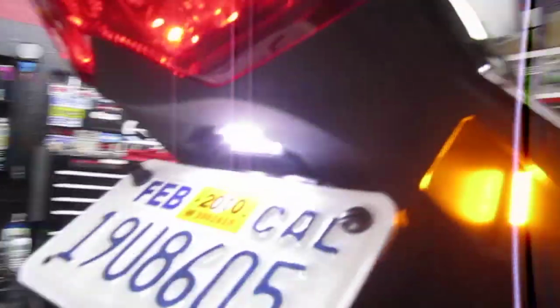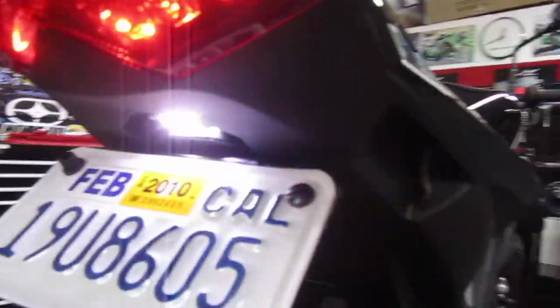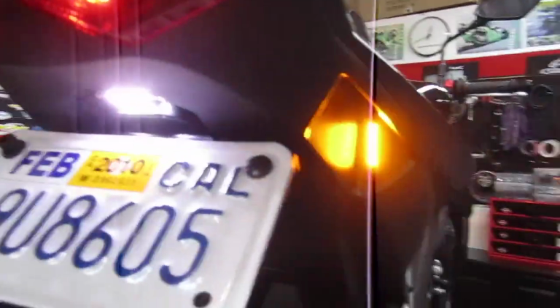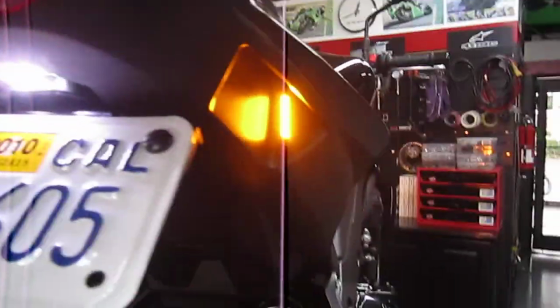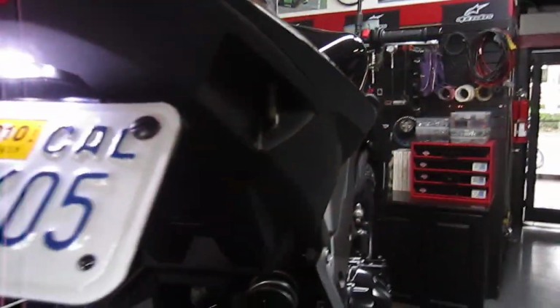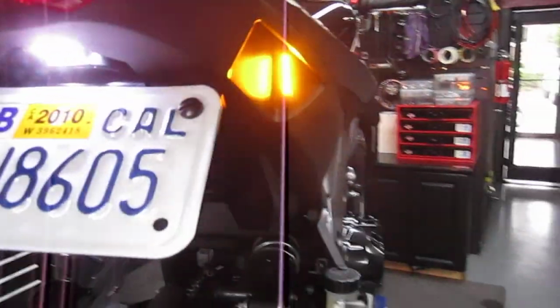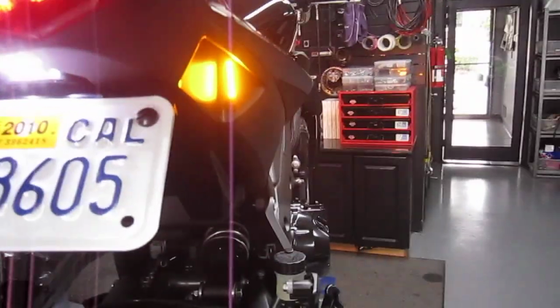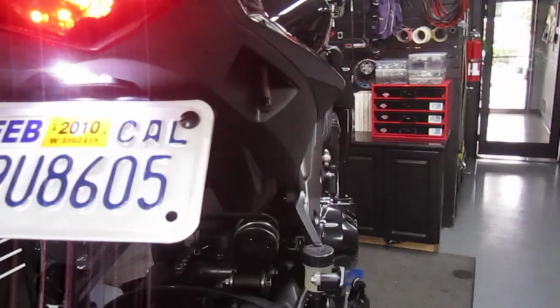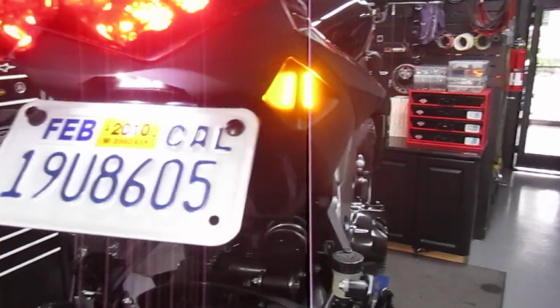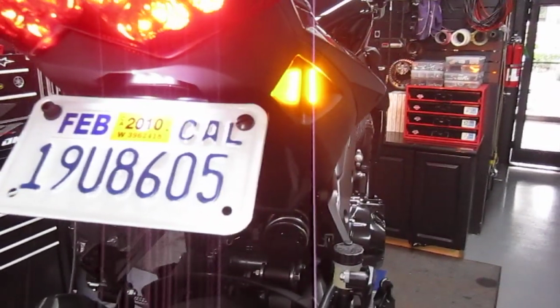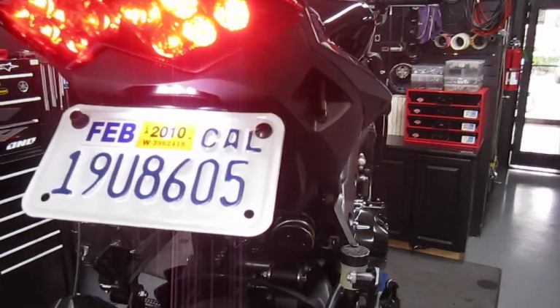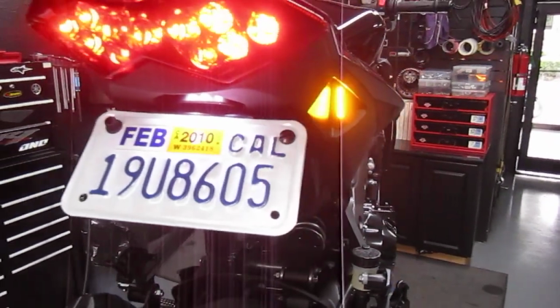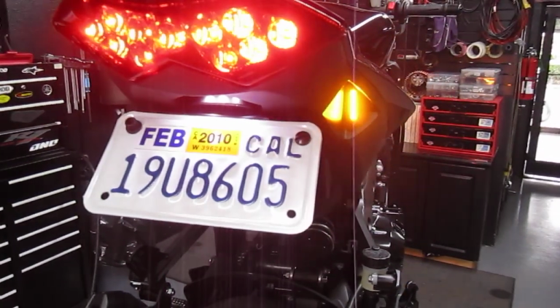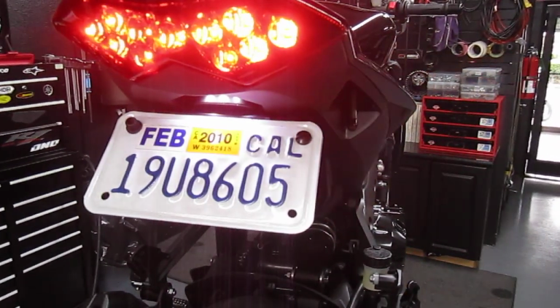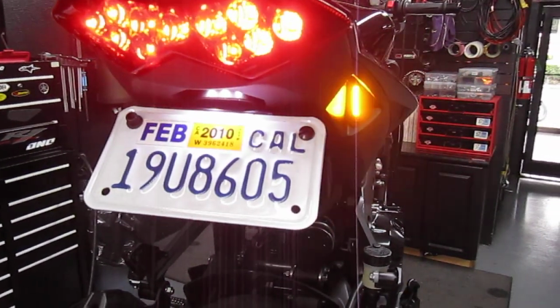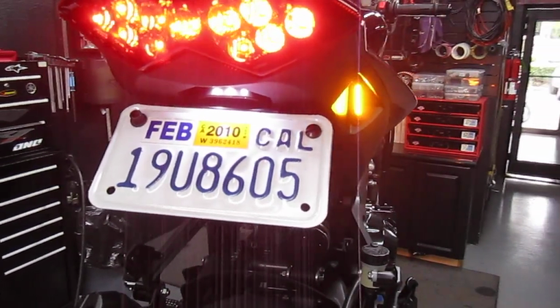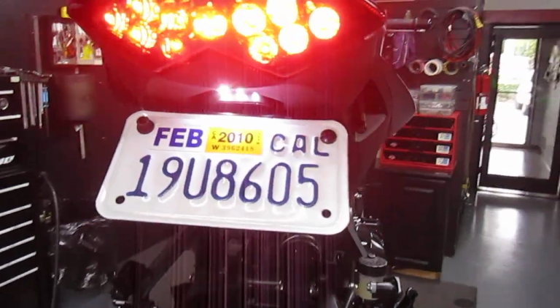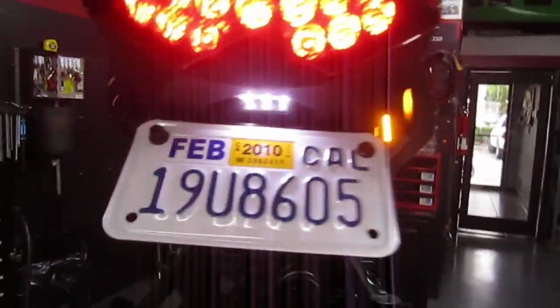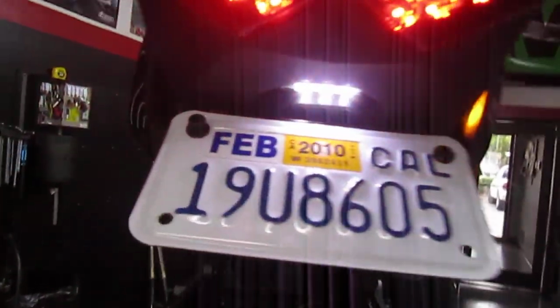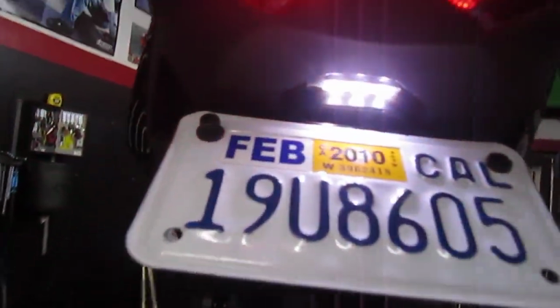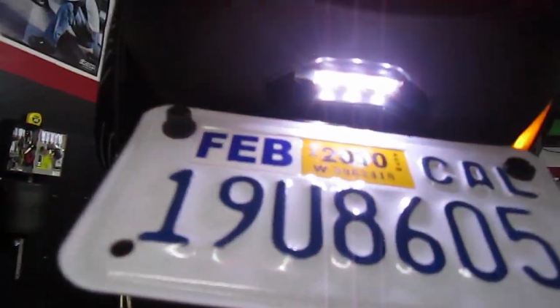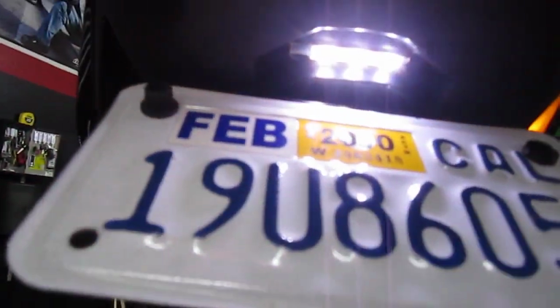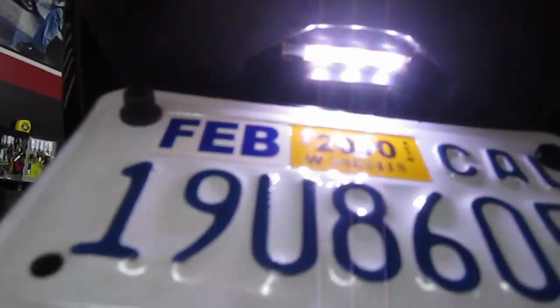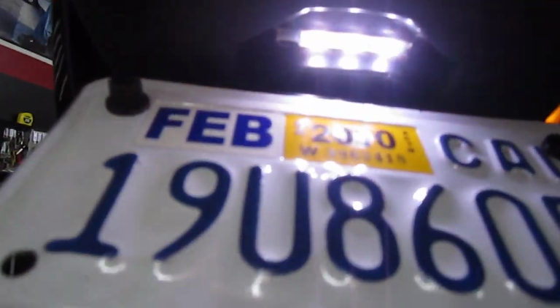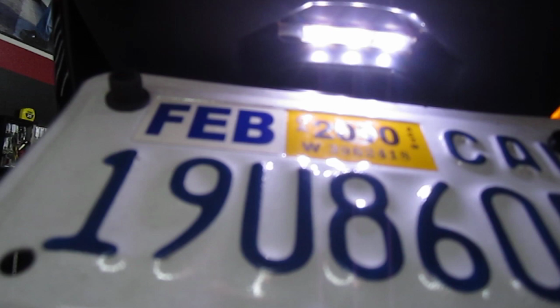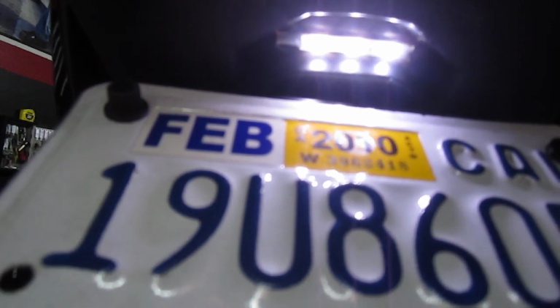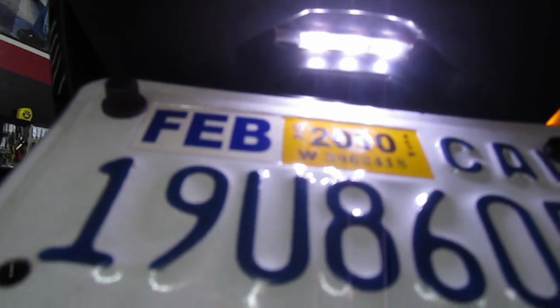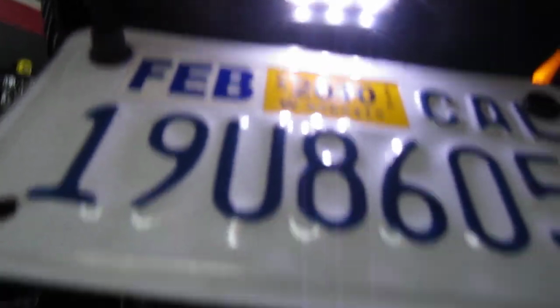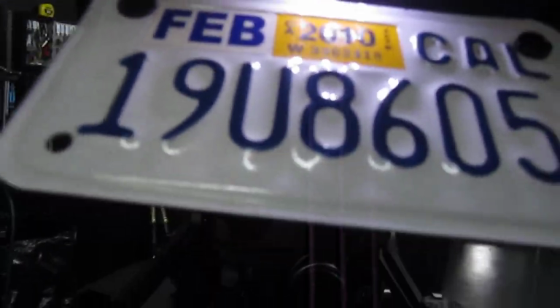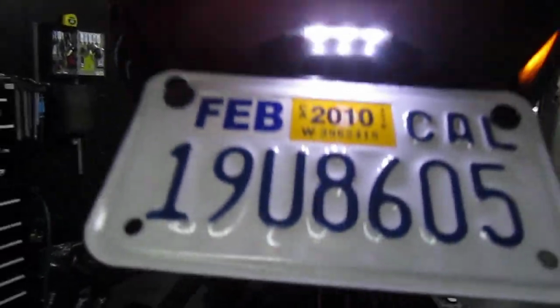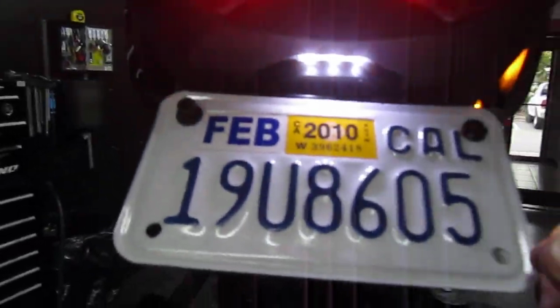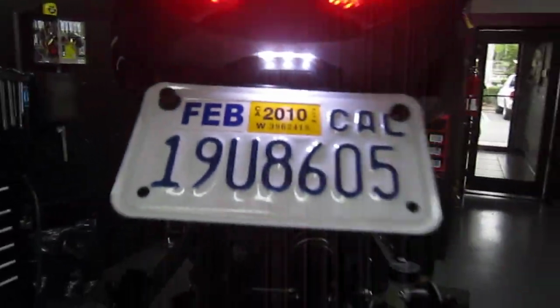Turn it on here so you can see — and plenty of lighting for the license plate light.